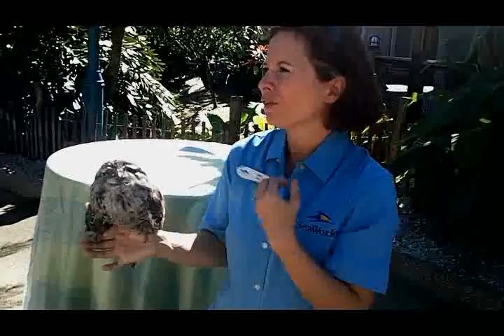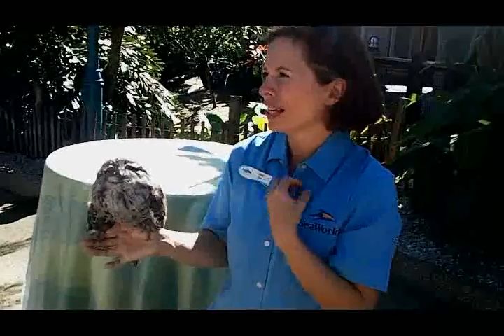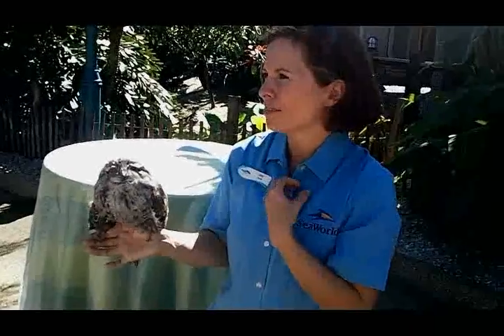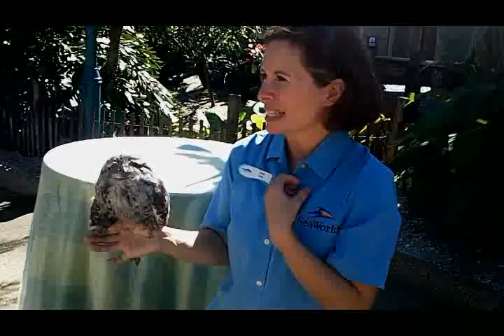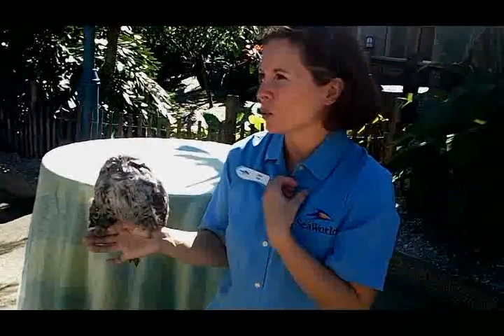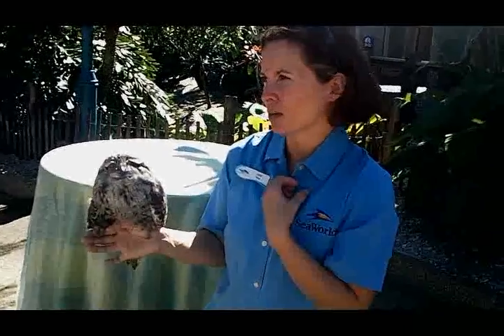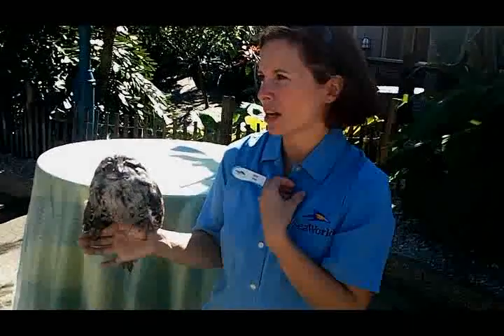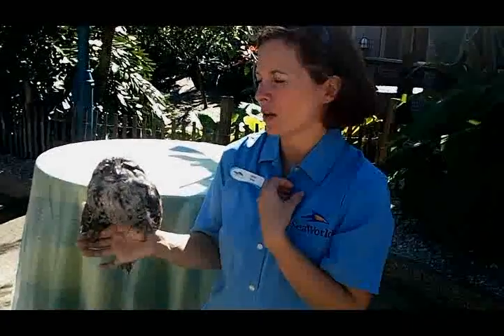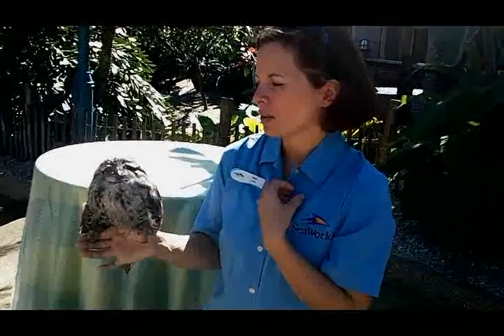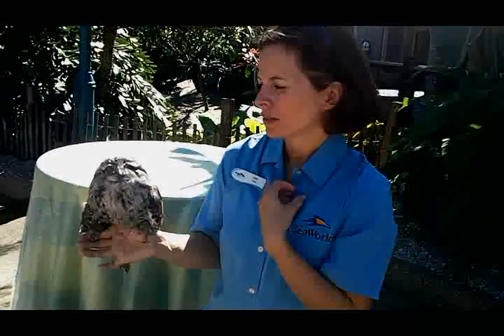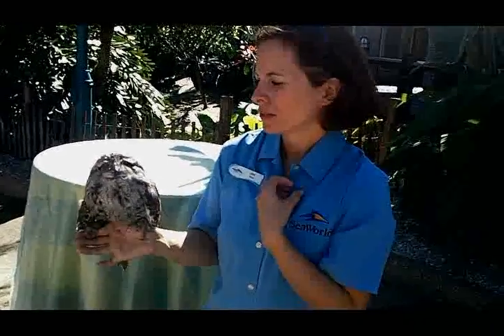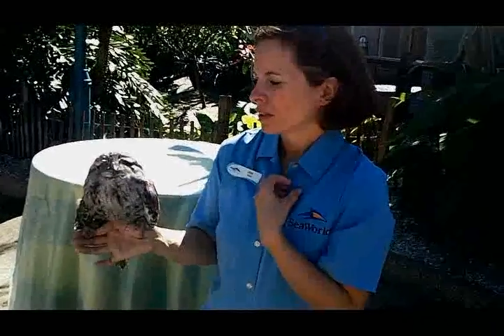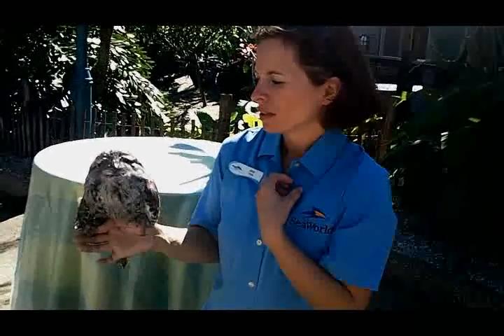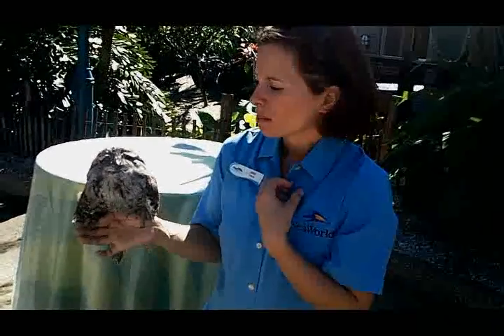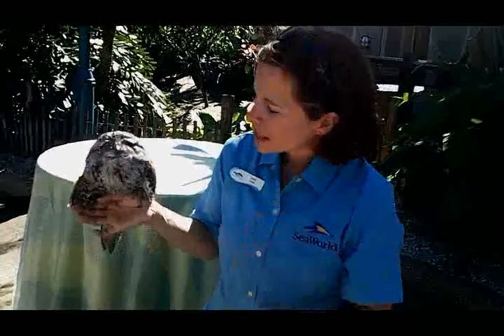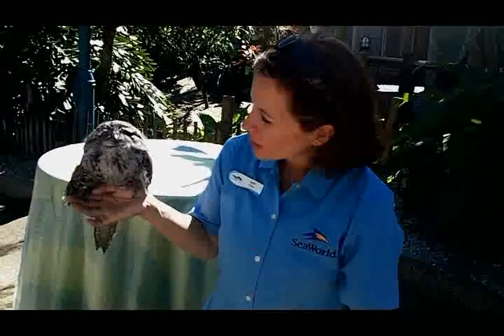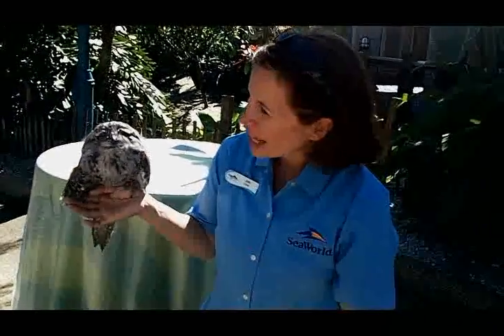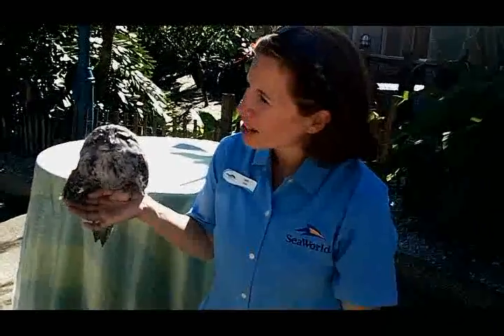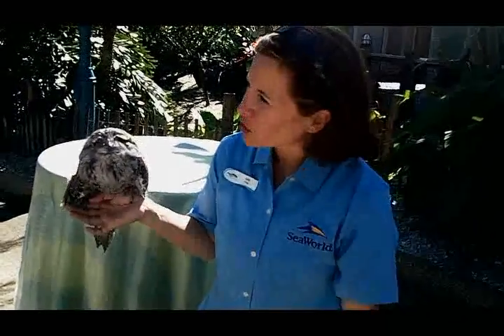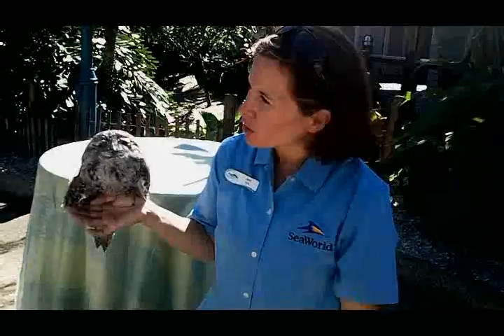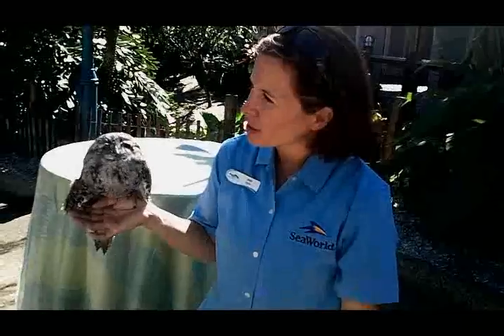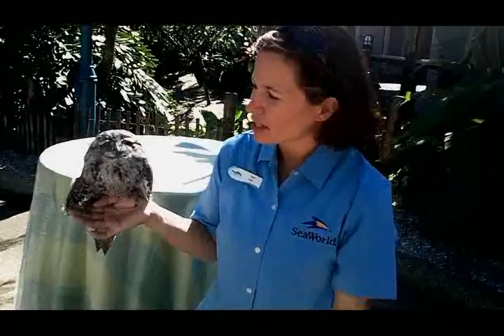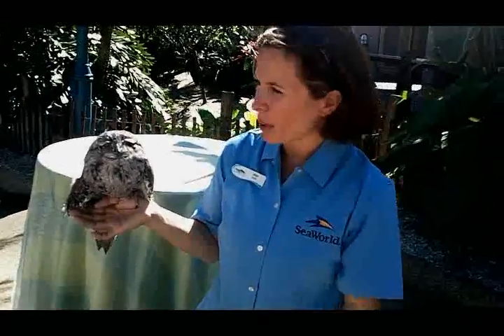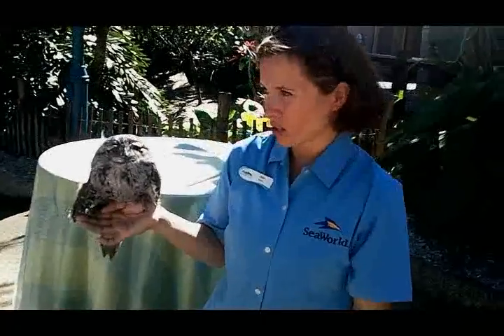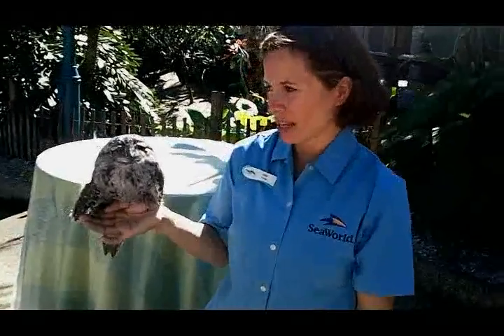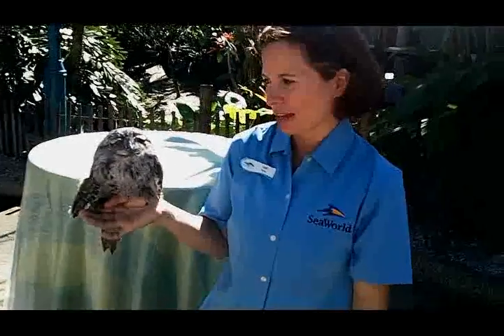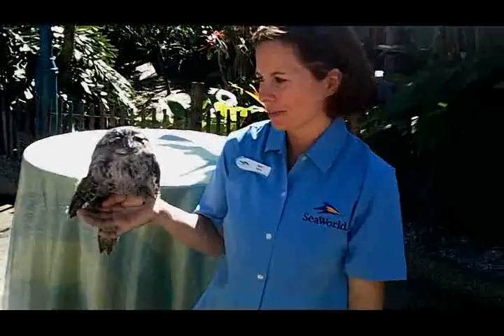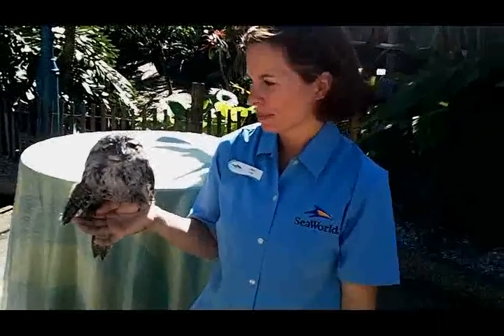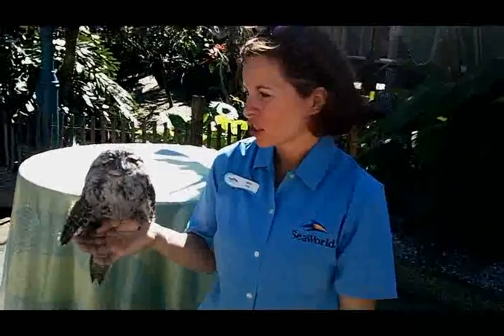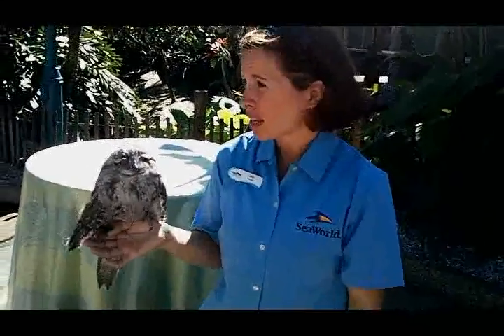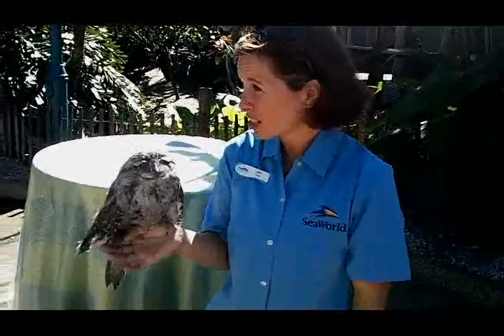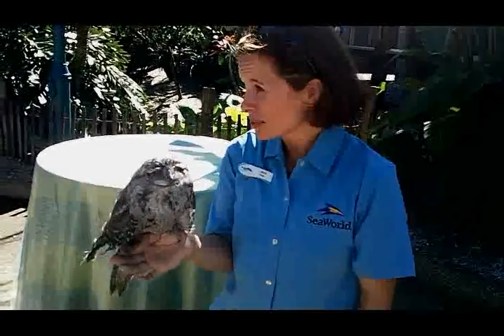We feed him mice and worms here. They are nocturnal, so he doesn't do much during the day.